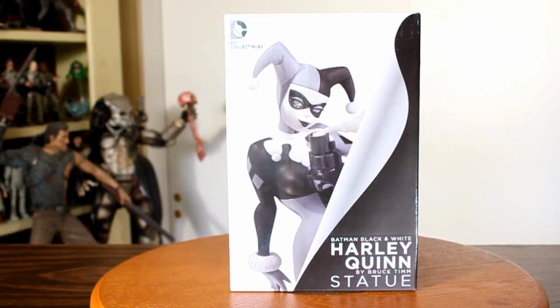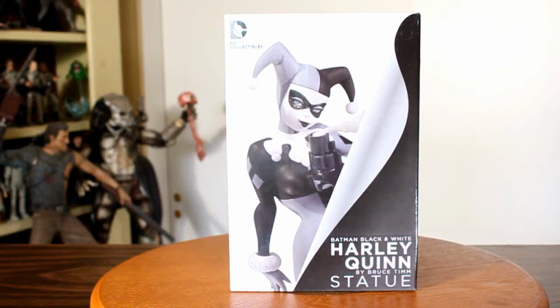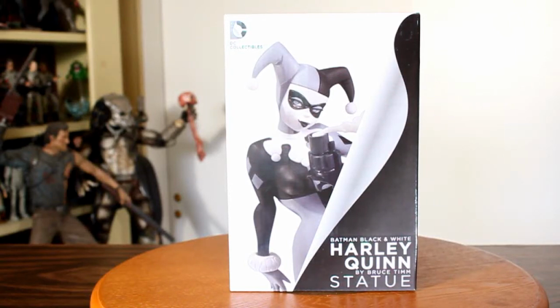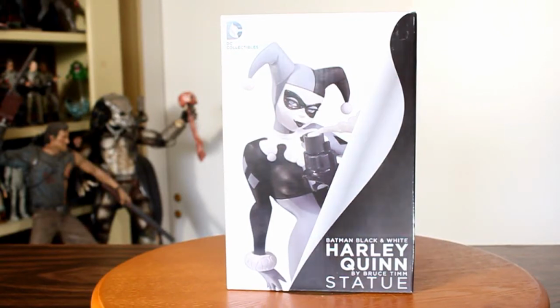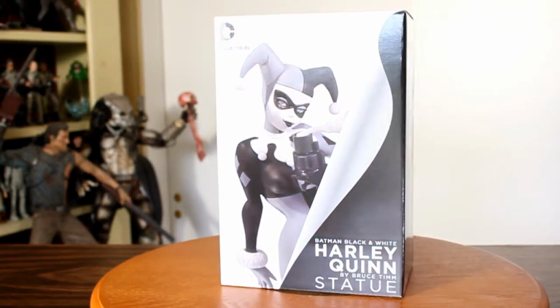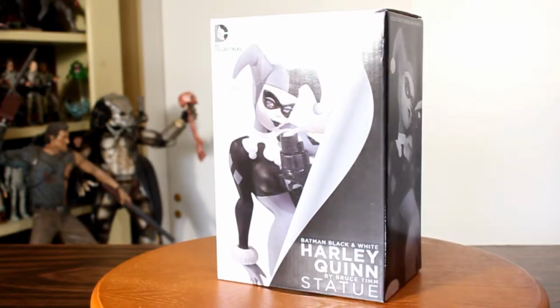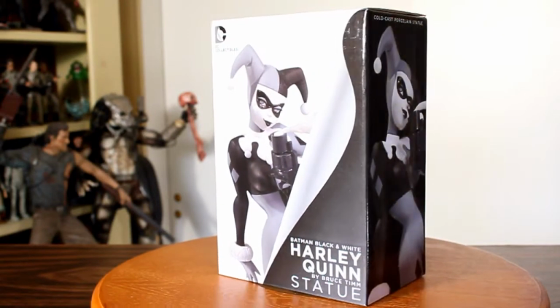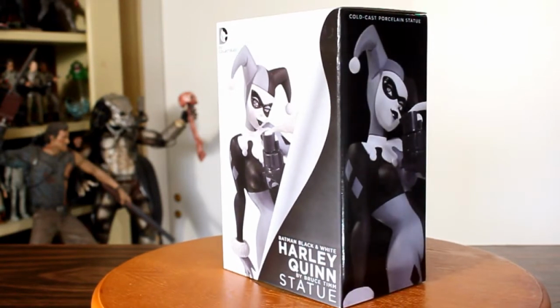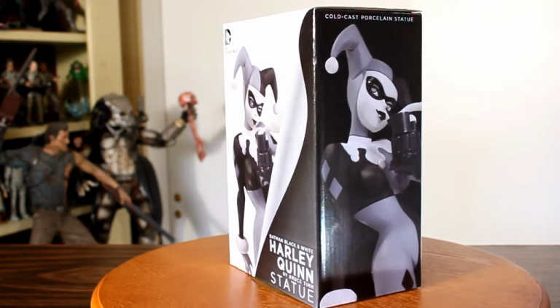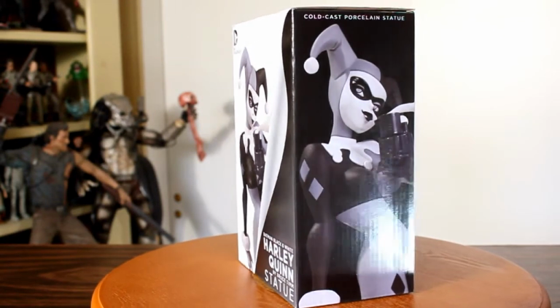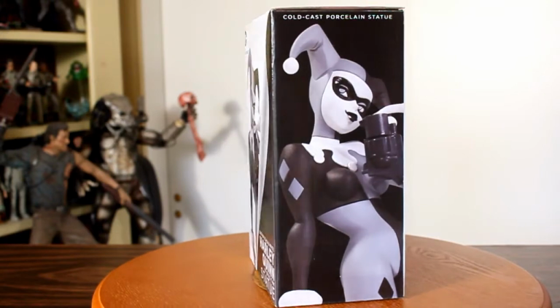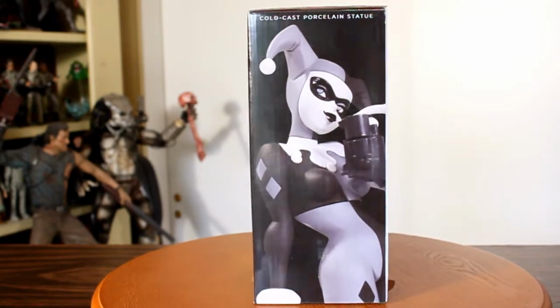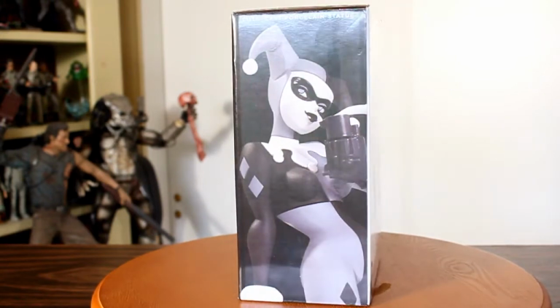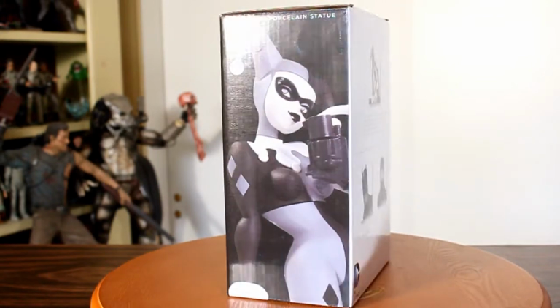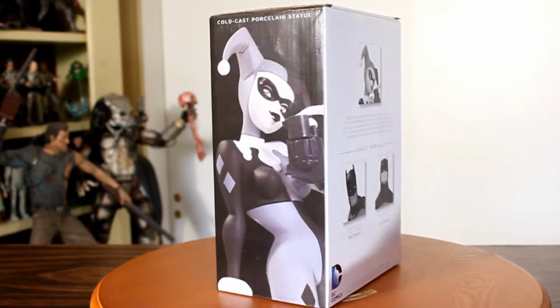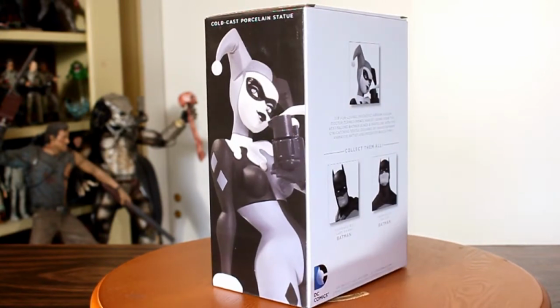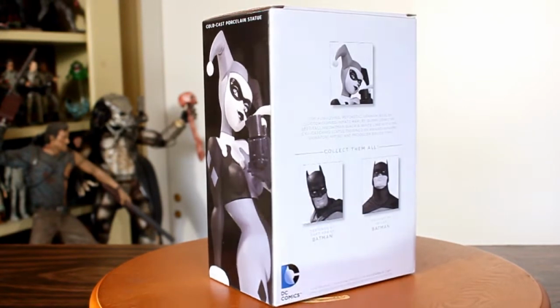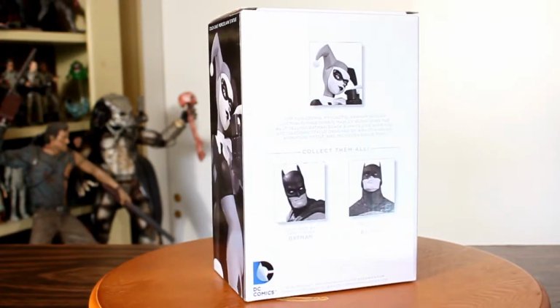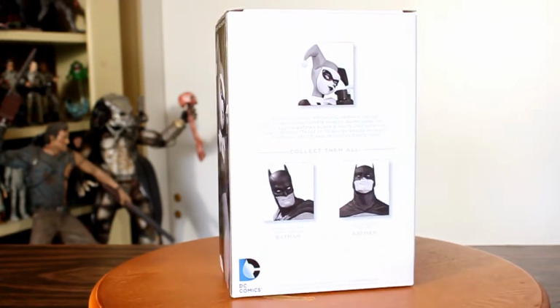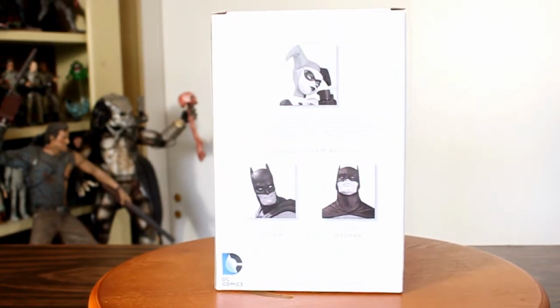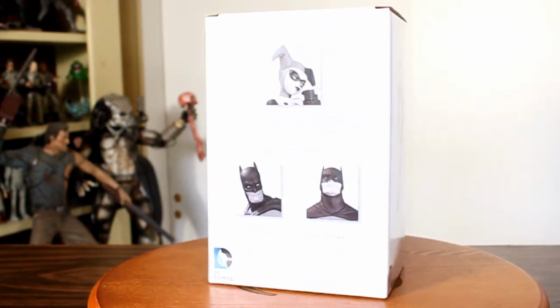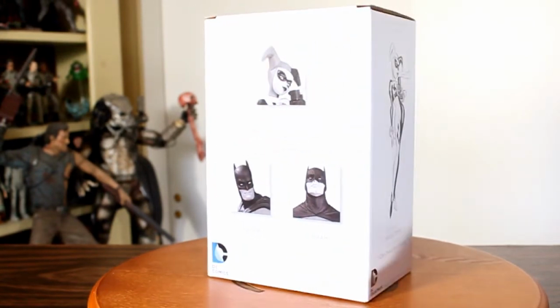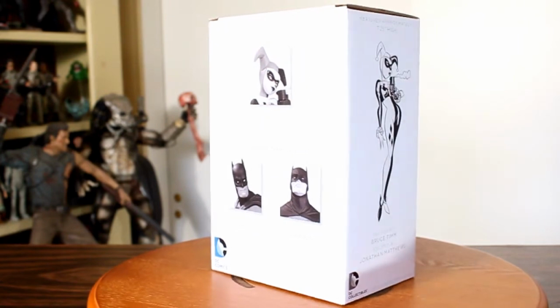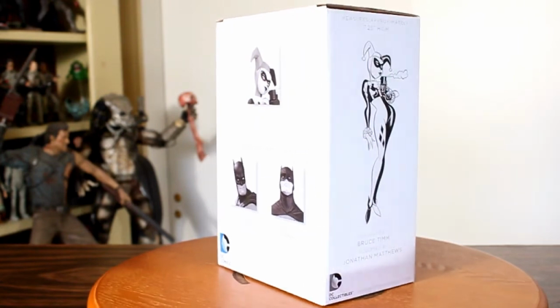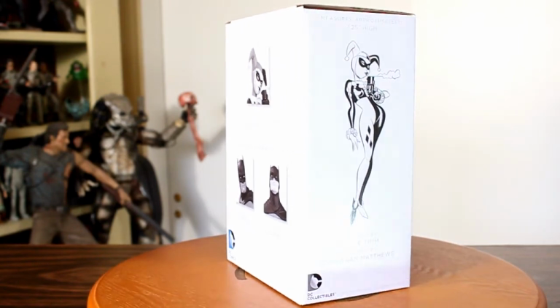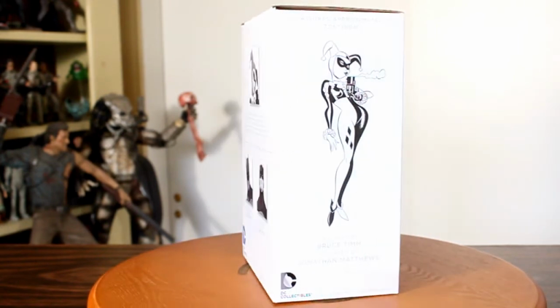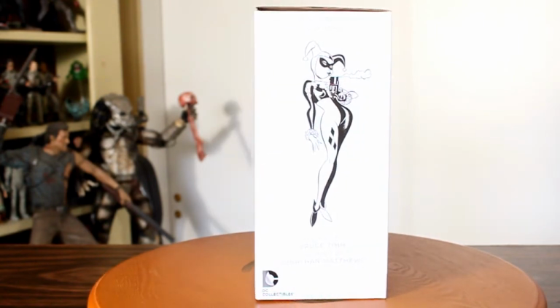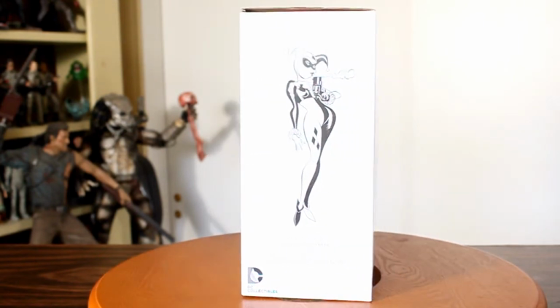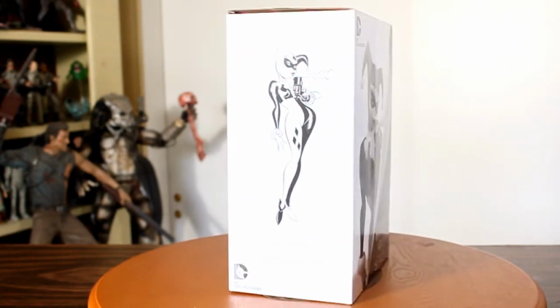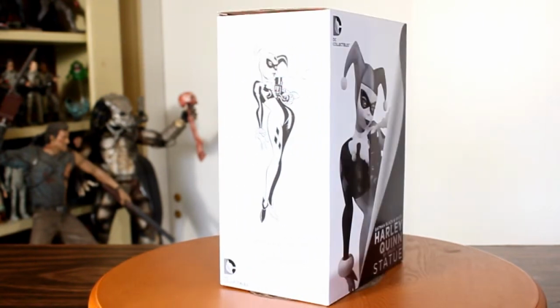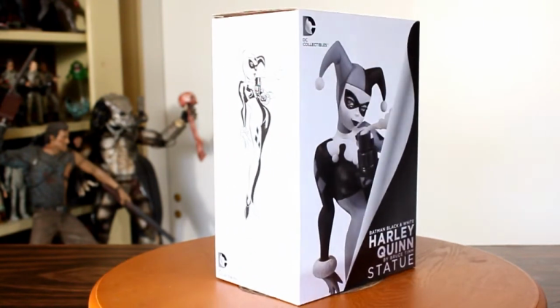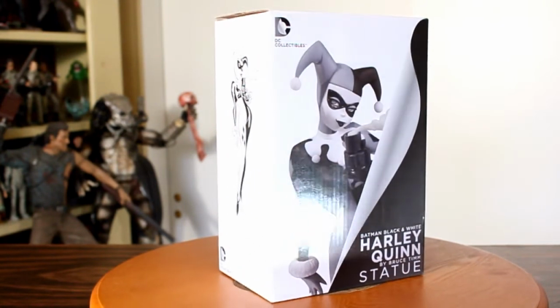Hey, this is John Carlos. Now there have been many Batman black and white statues by DC Collectibles, but I'm really excited that there is now a black and white Harley Quinn statue, based on her look from Batman the Animated Series, designed by Bruce Timm and sculpted by Jonathan Matthews. So let's go check this out.